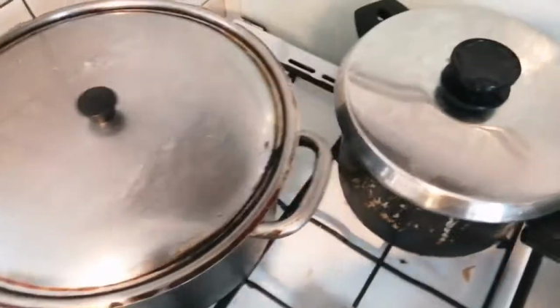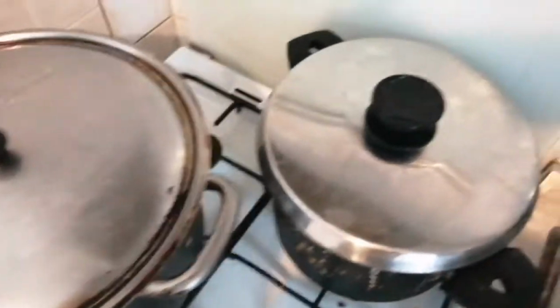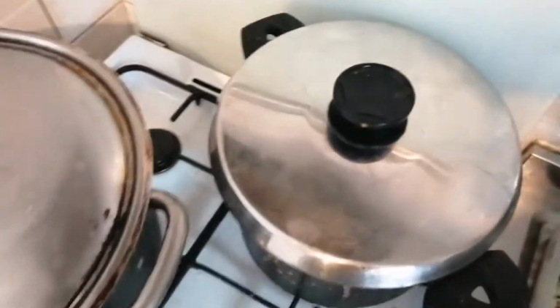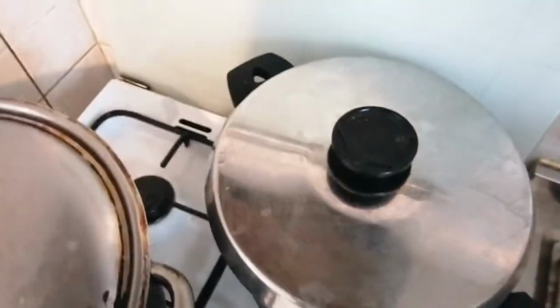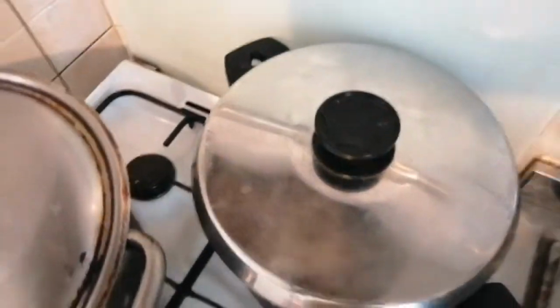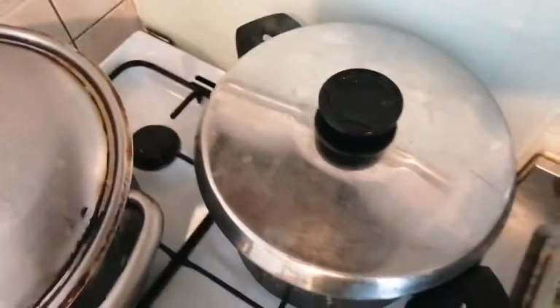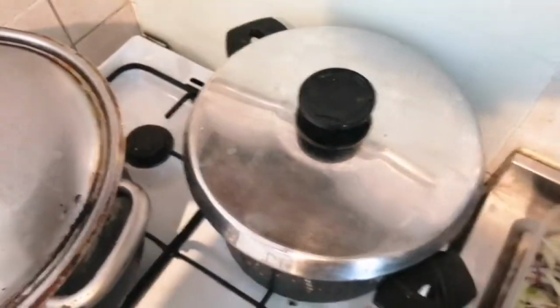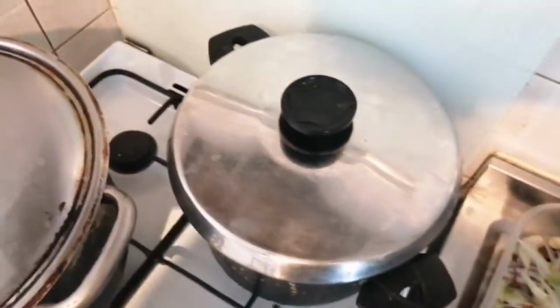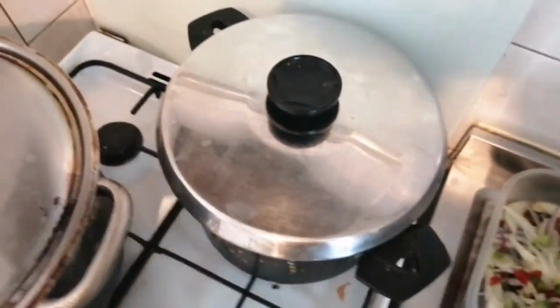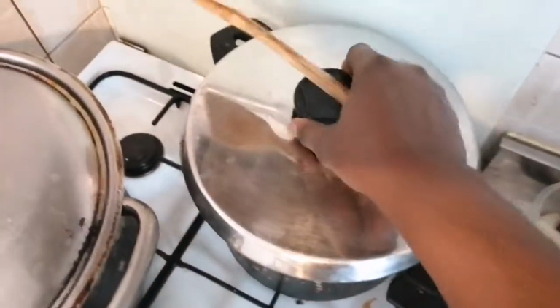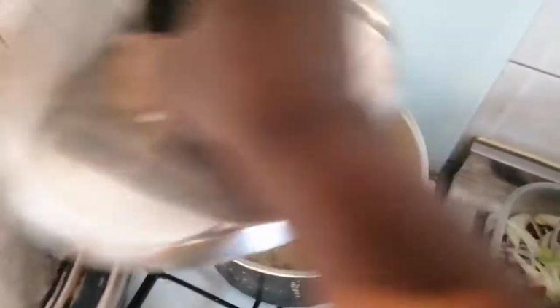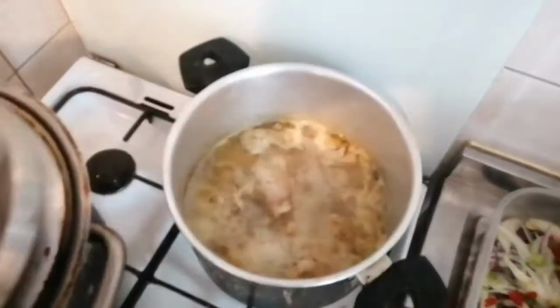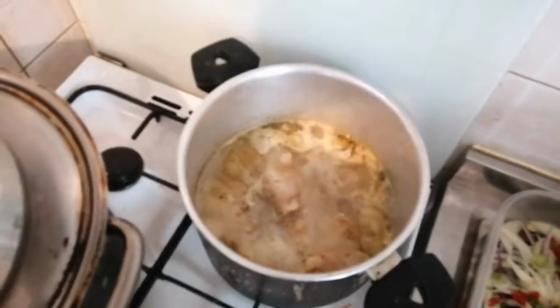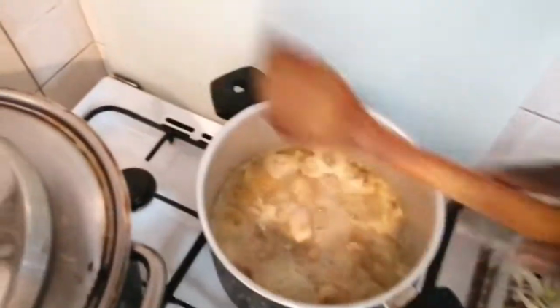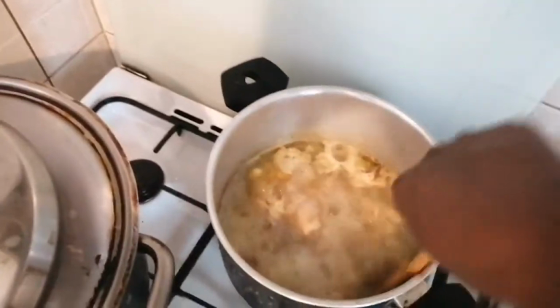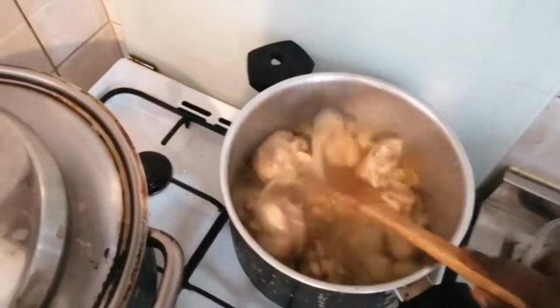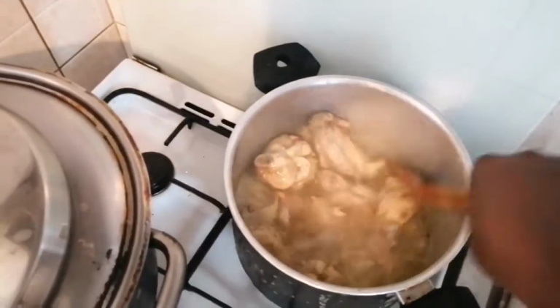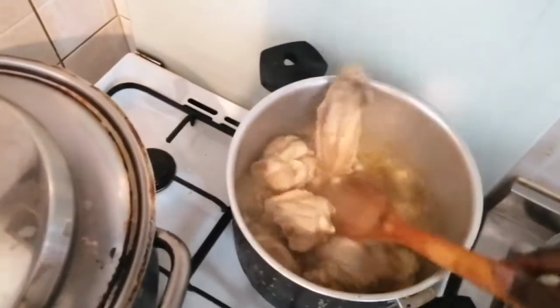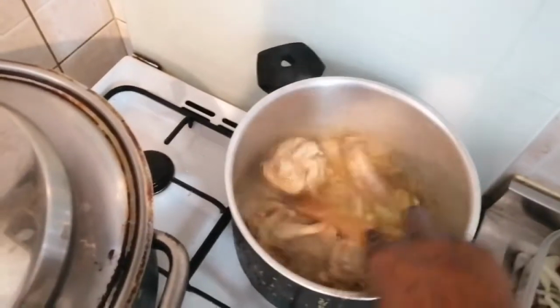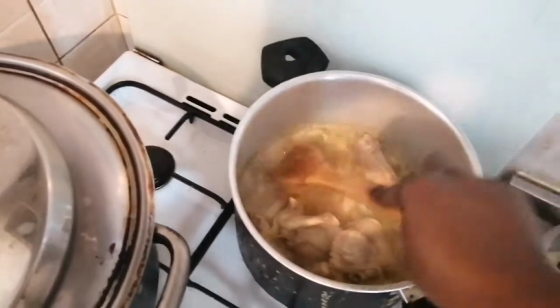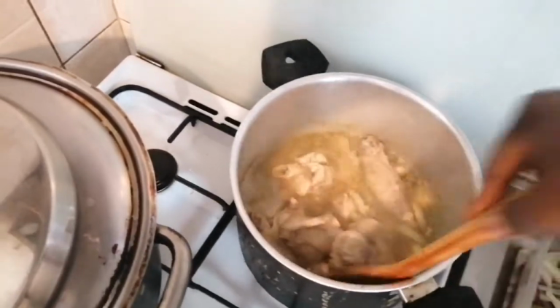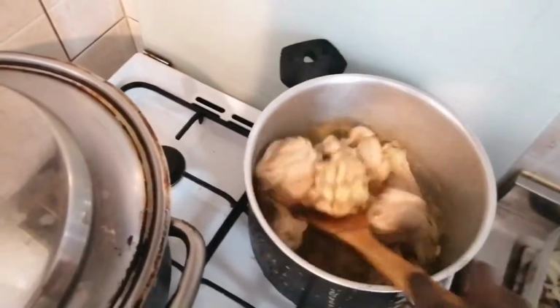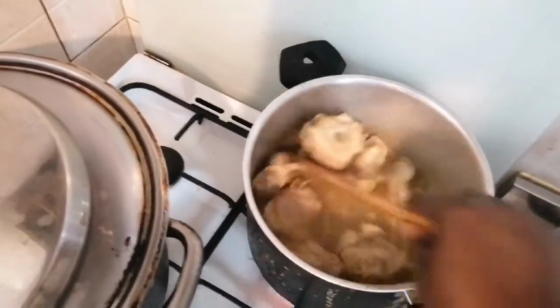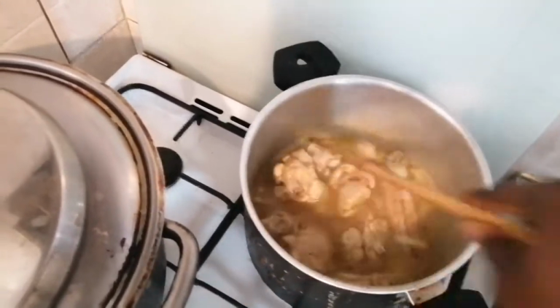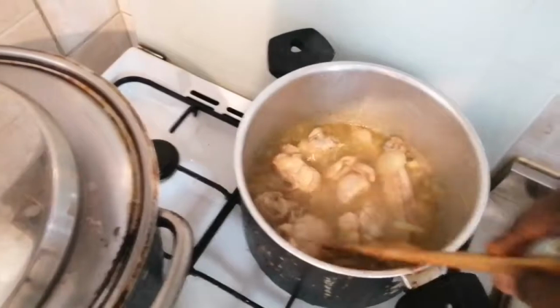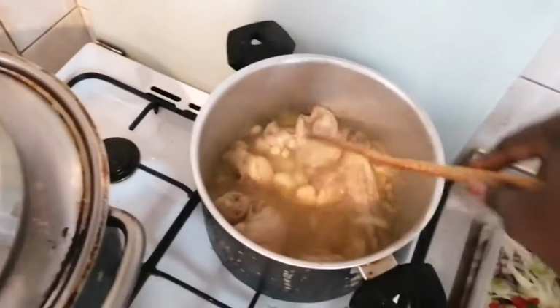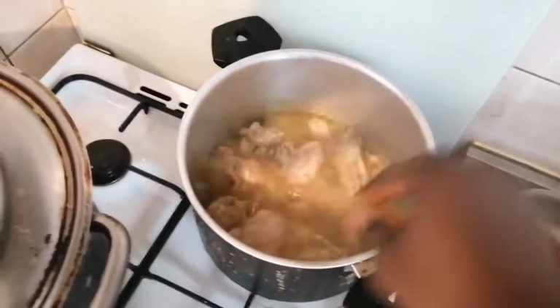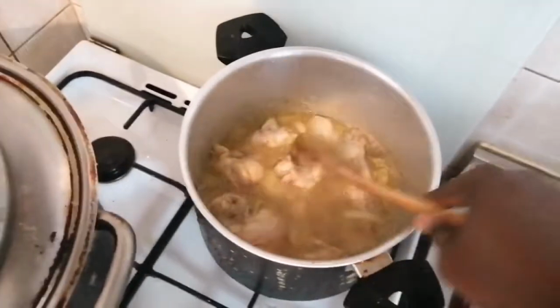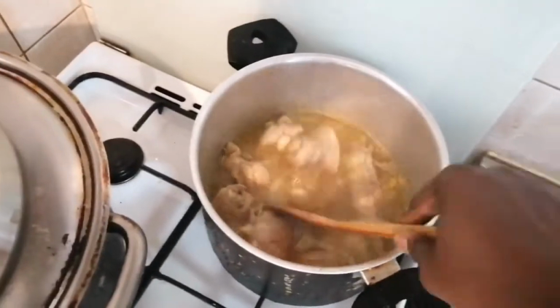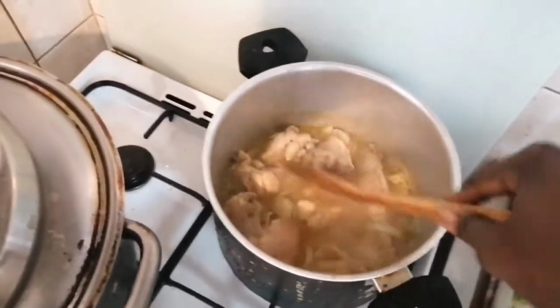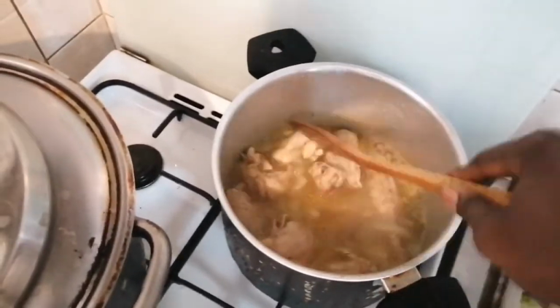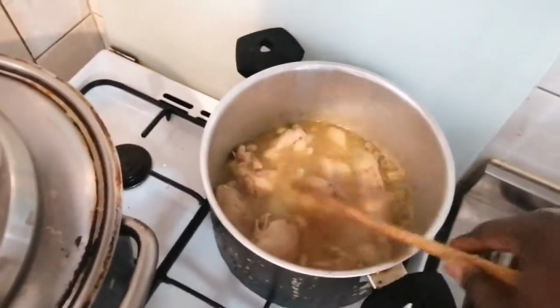And here is my chicken and my turkey — this has been cooking too for 20 minutes, so we are still going to let it cook for another 10 minutes.